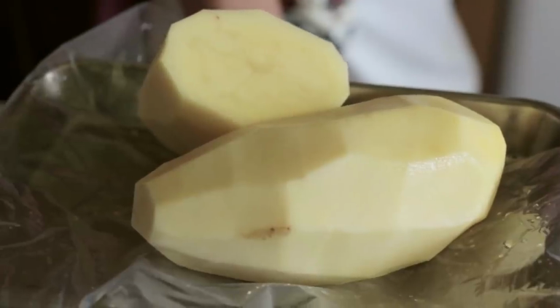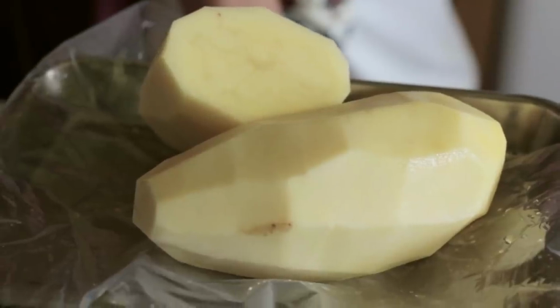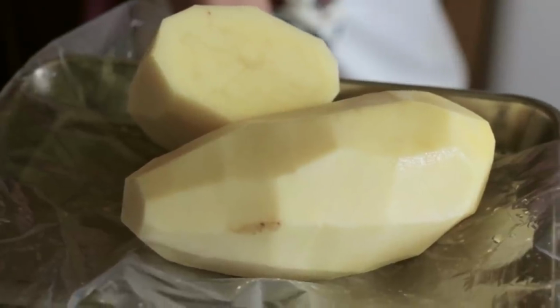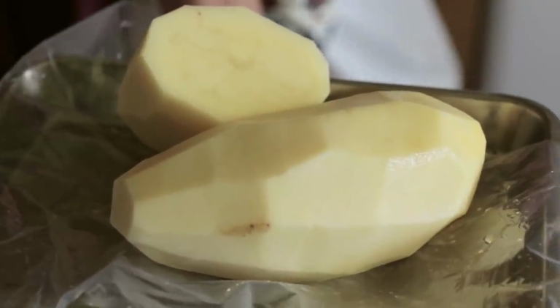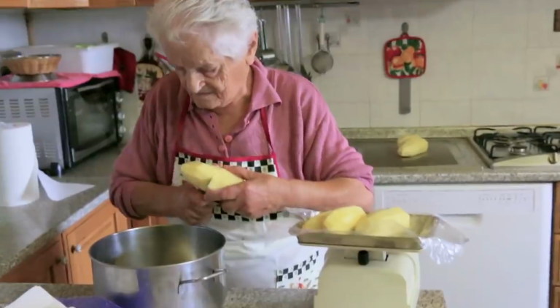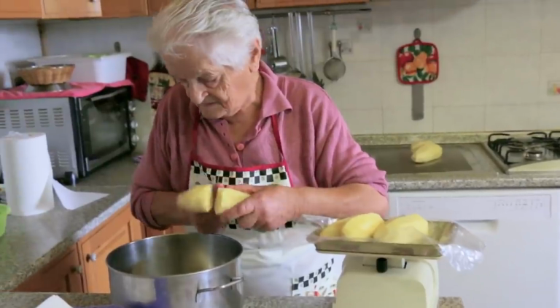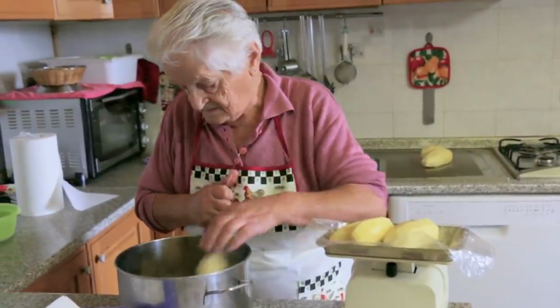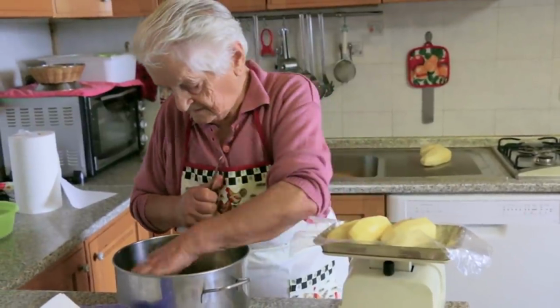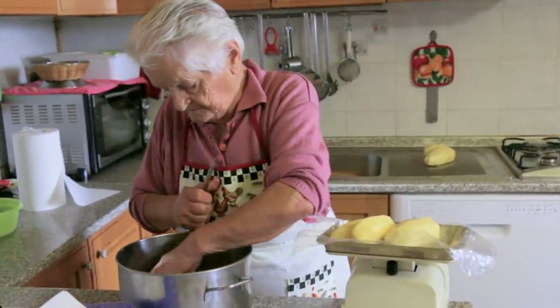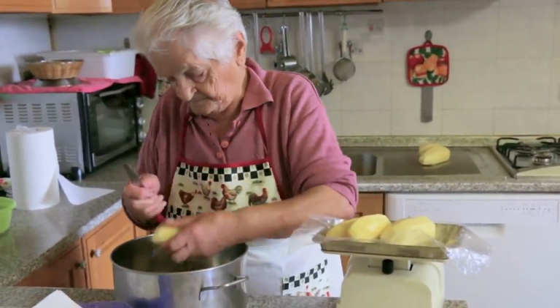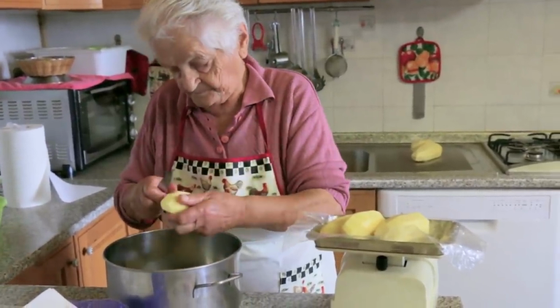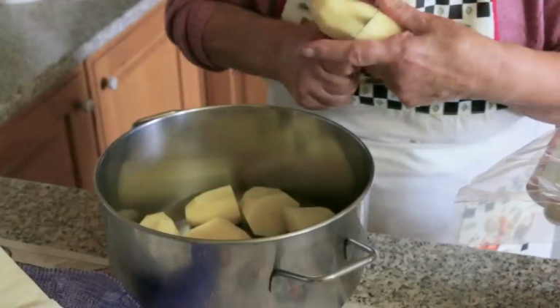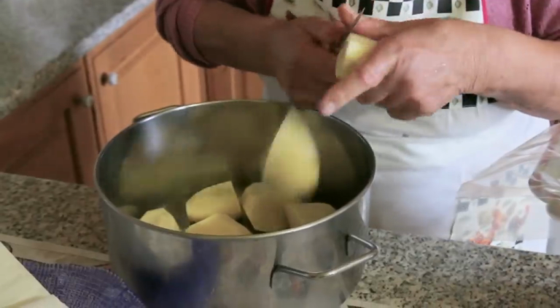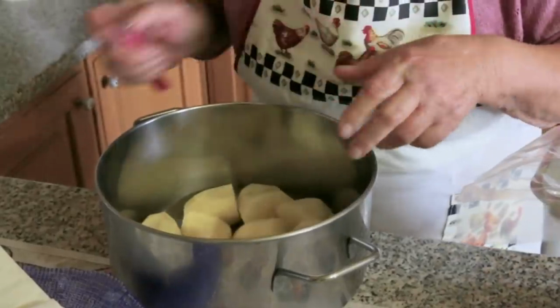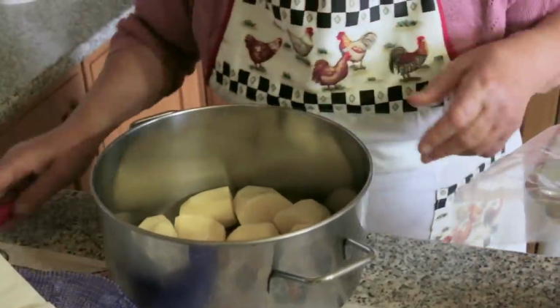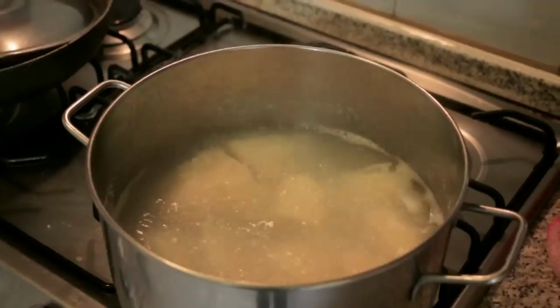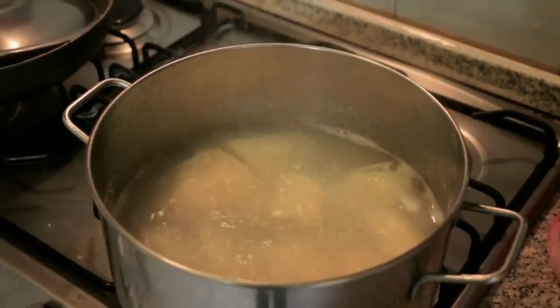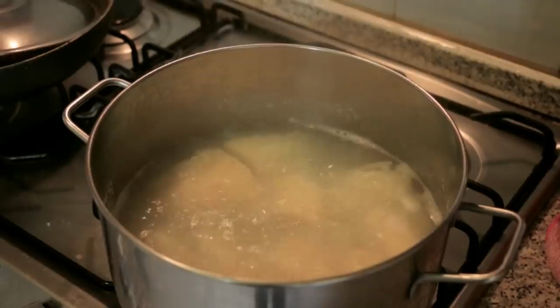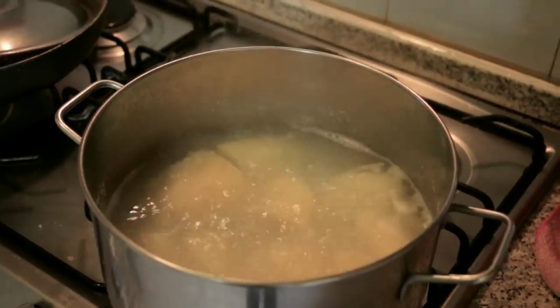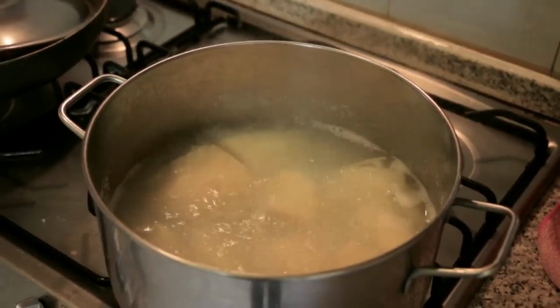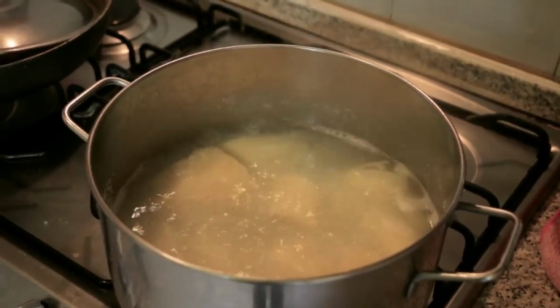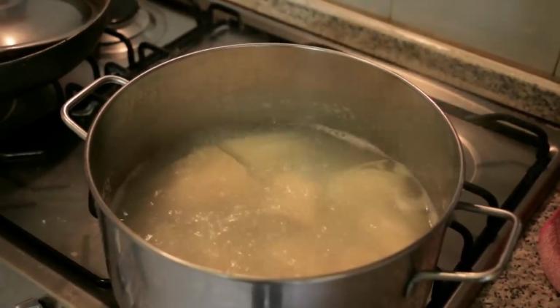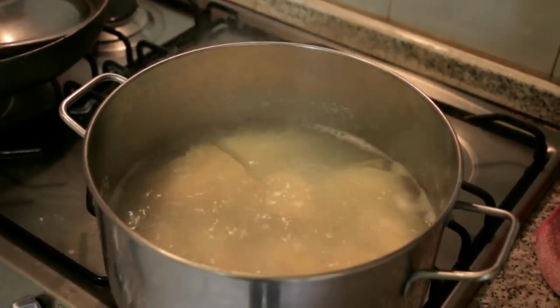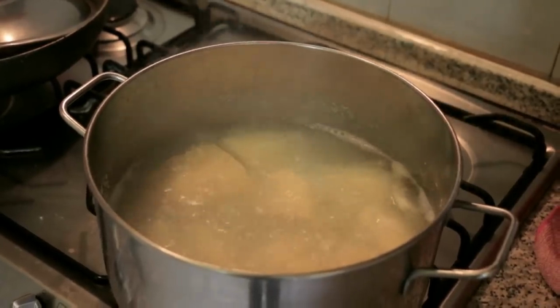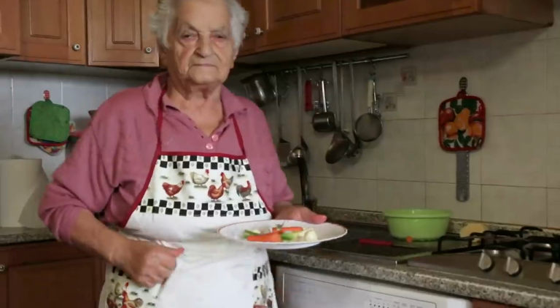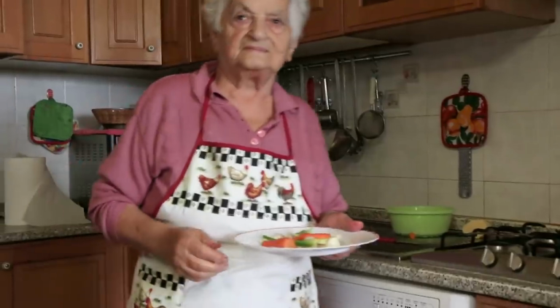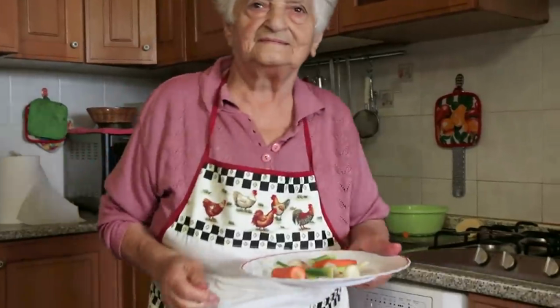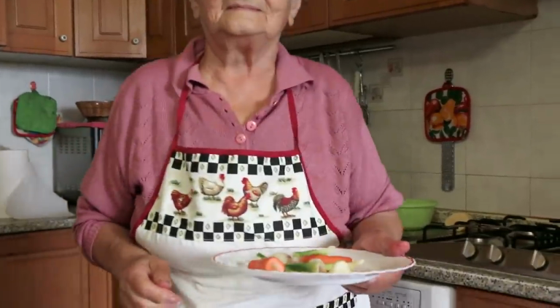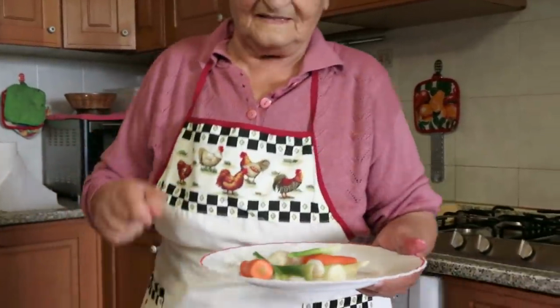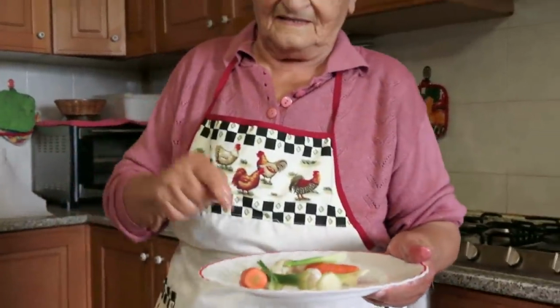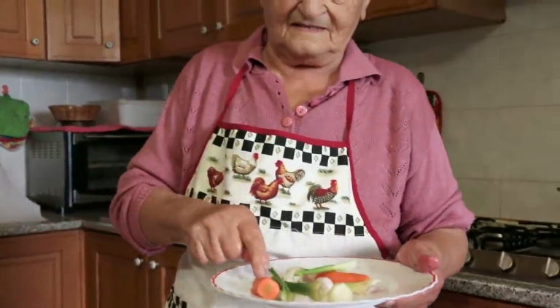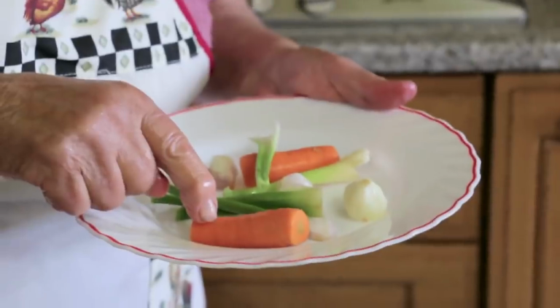You need floury, dense potatoes. While the chopped potatoes are simmering, Domenica makes a tomato sauce using vegetables from her garden.